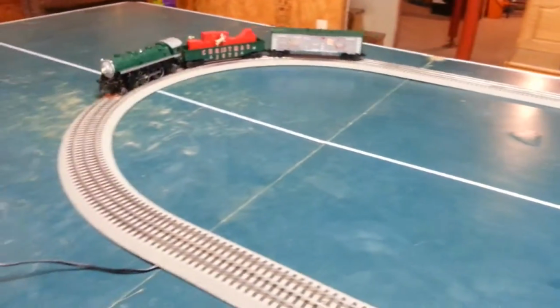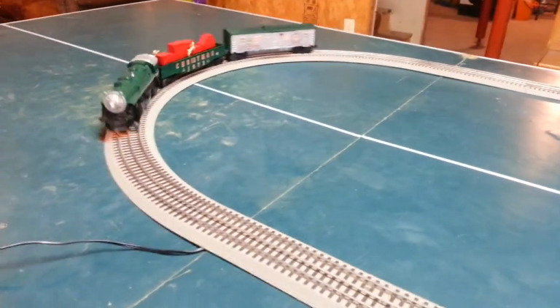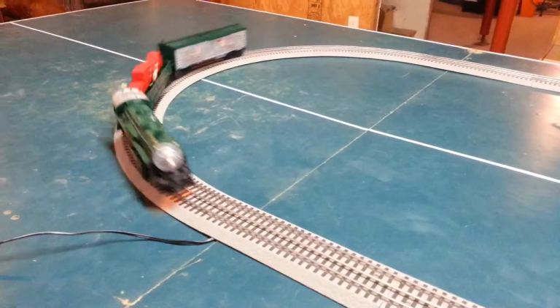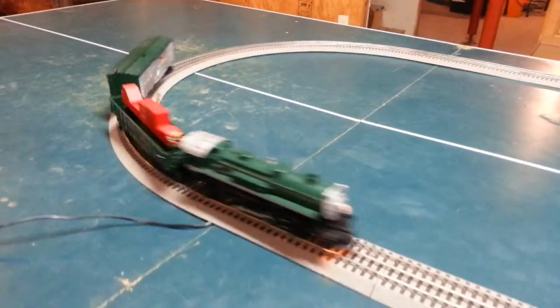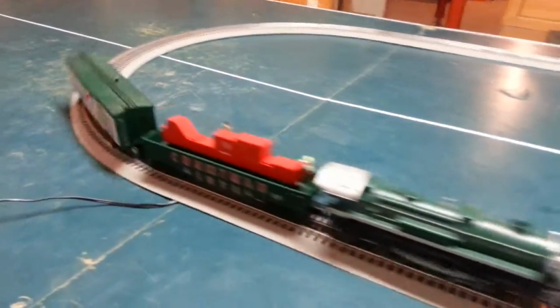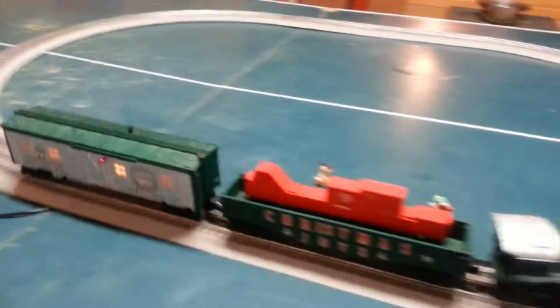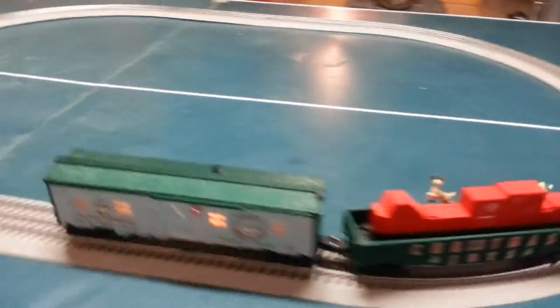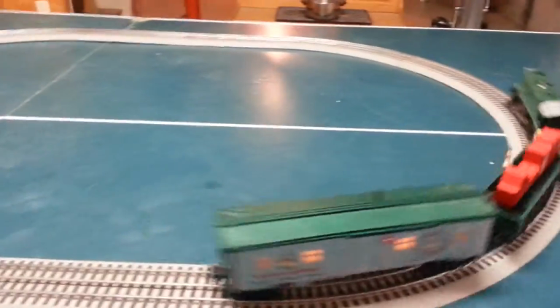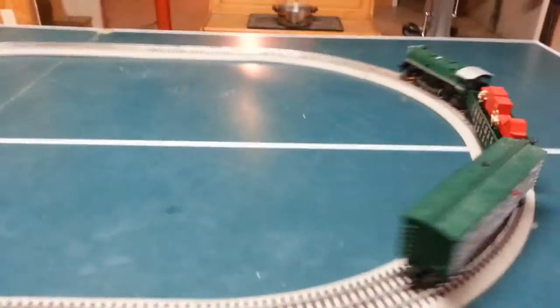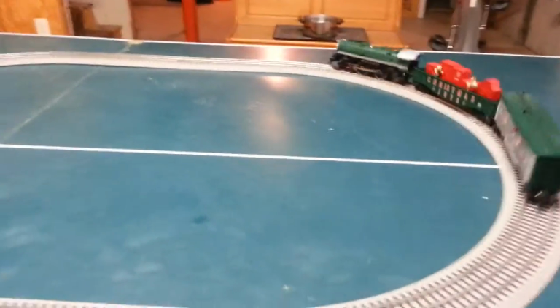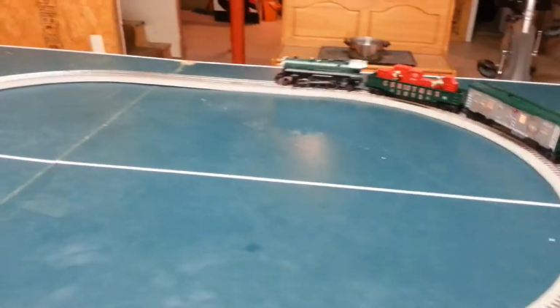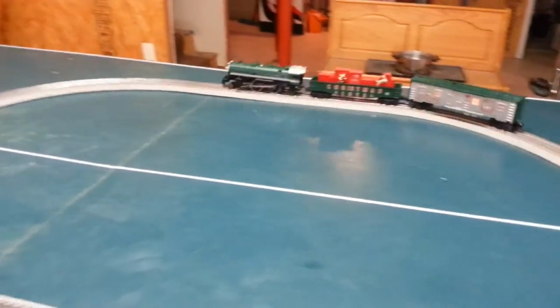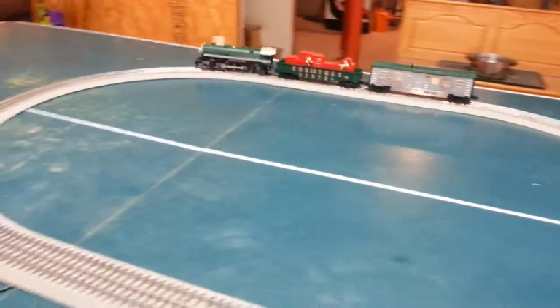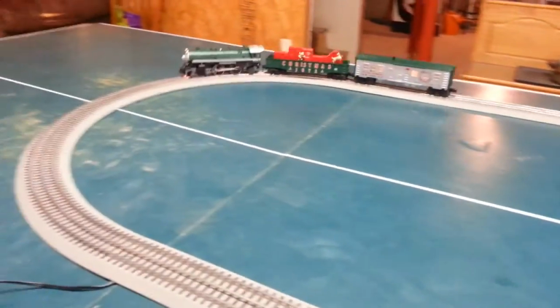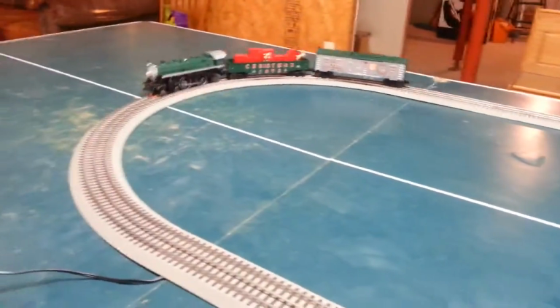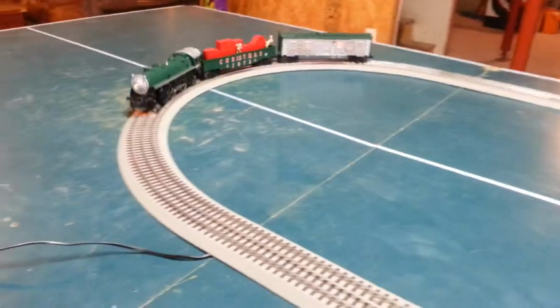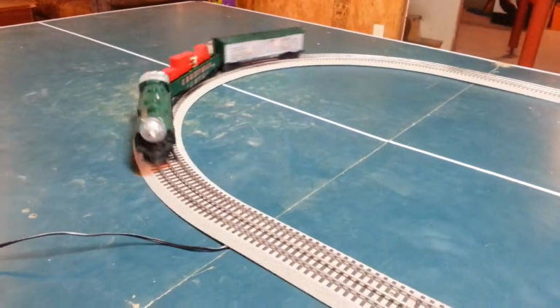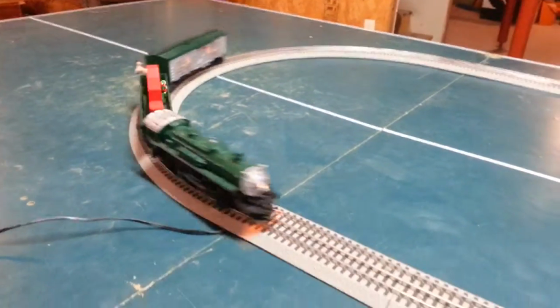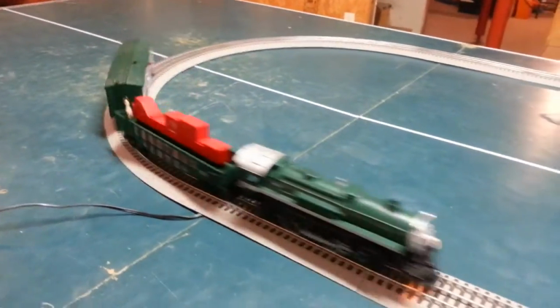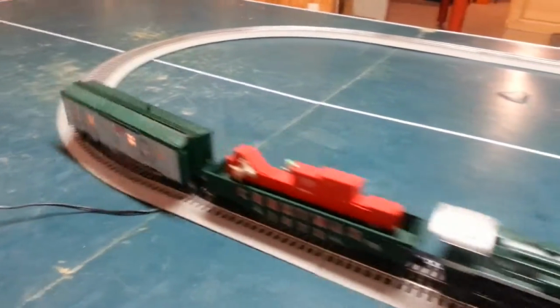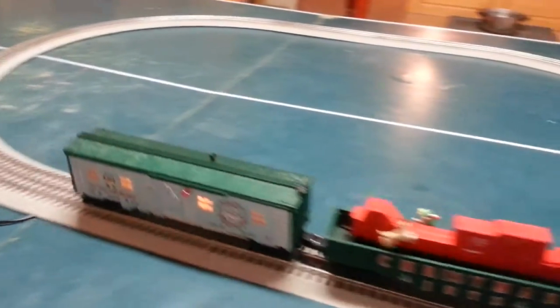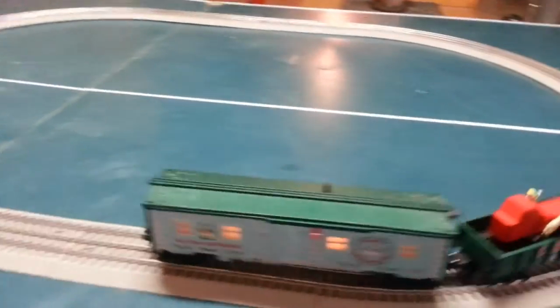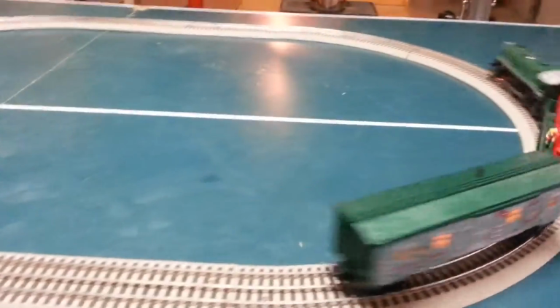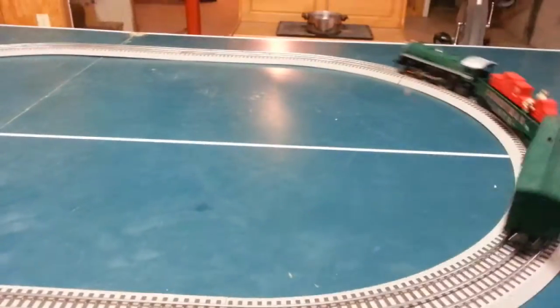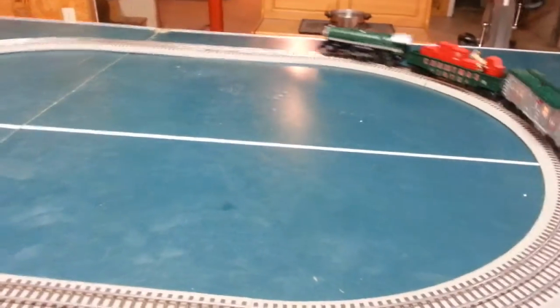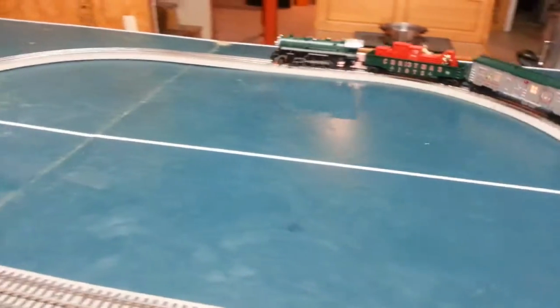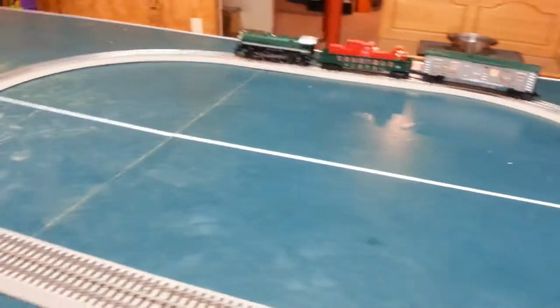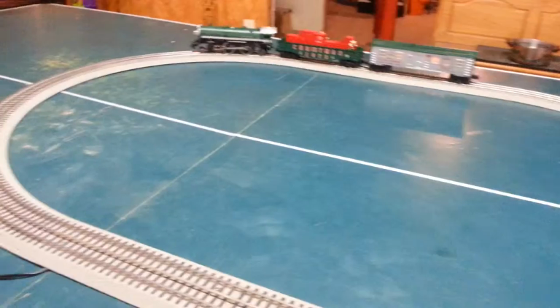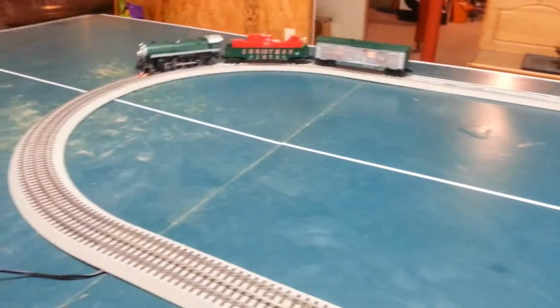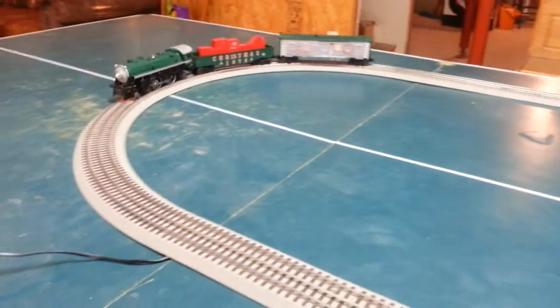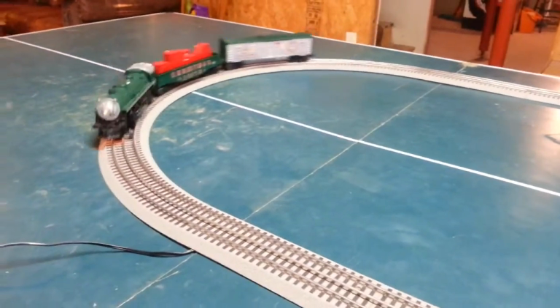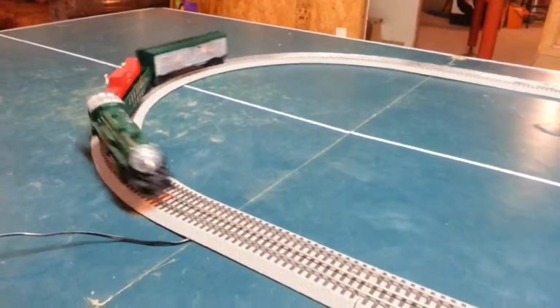This will be for the gondola and for Santa Claus's mobile toy shop — that's the very last car there with the lights on it. It's a very nice little car.